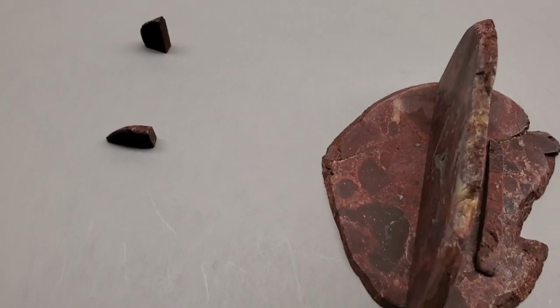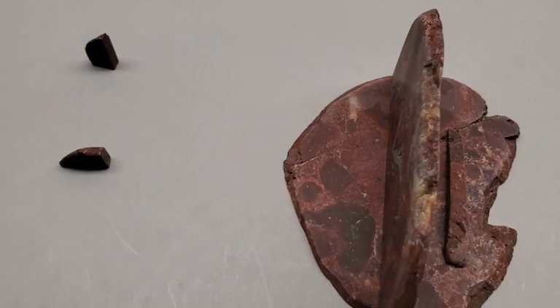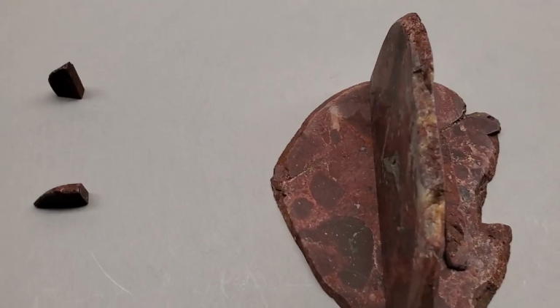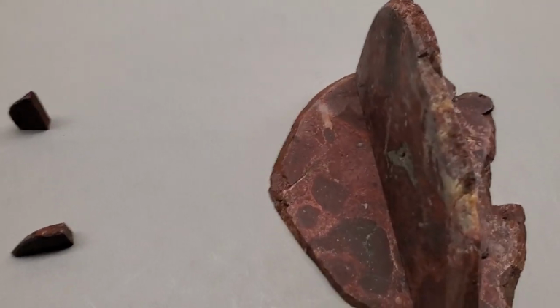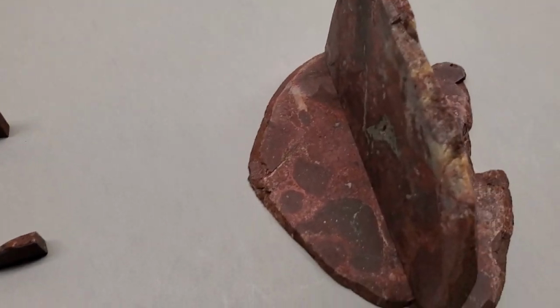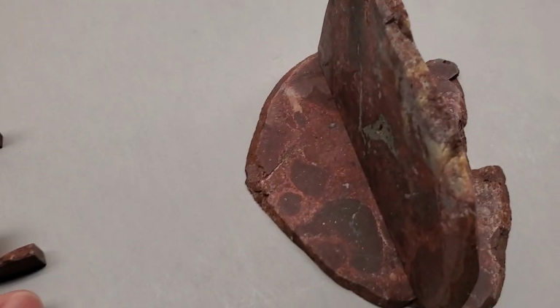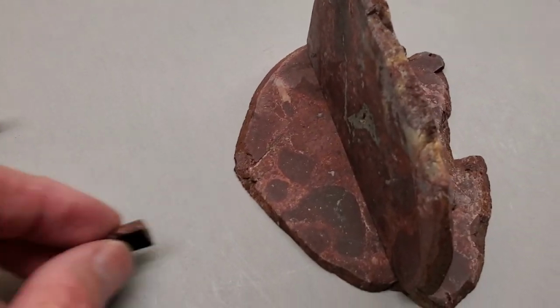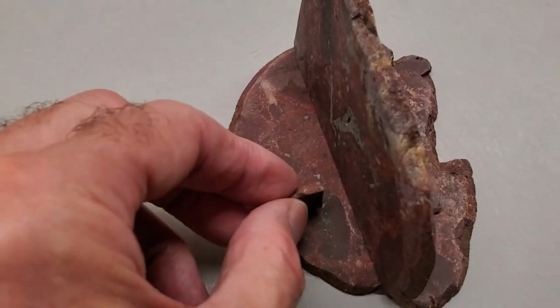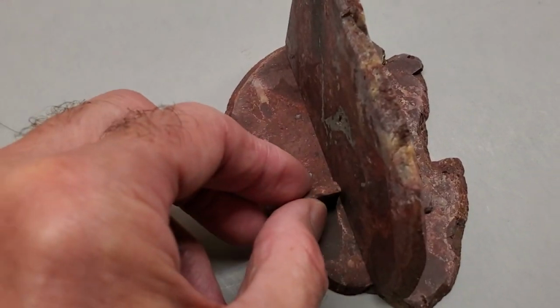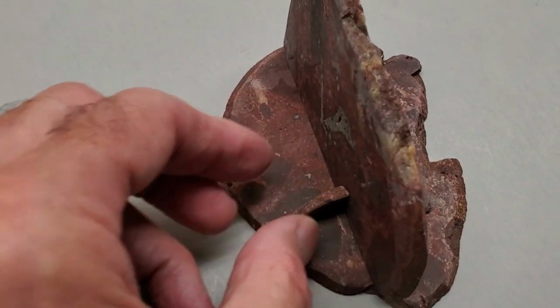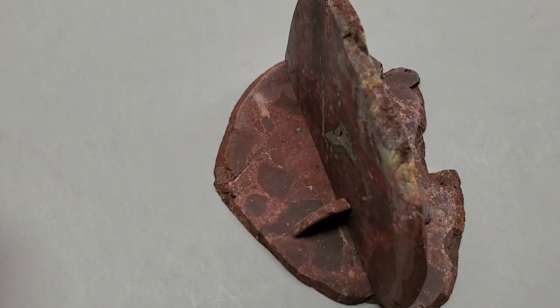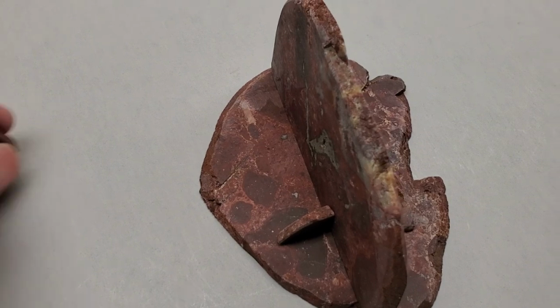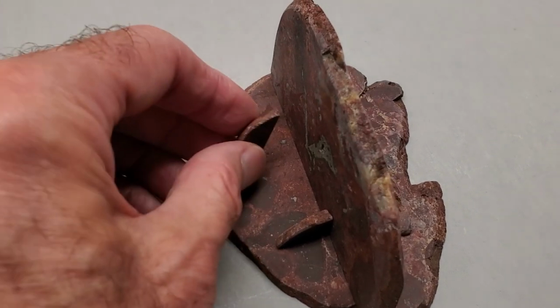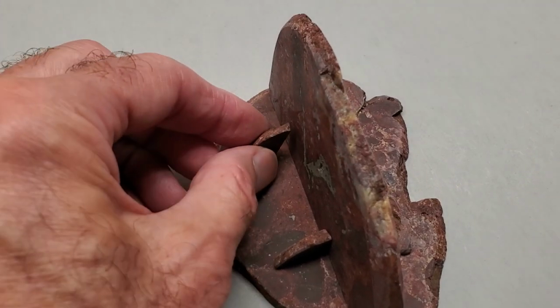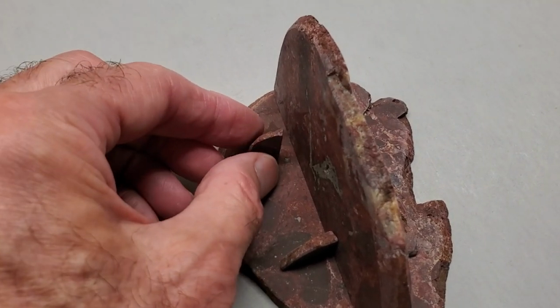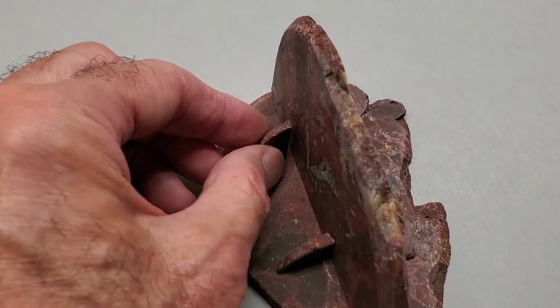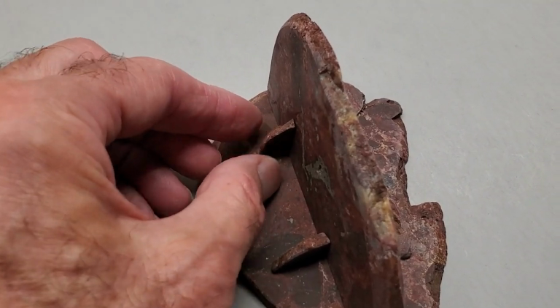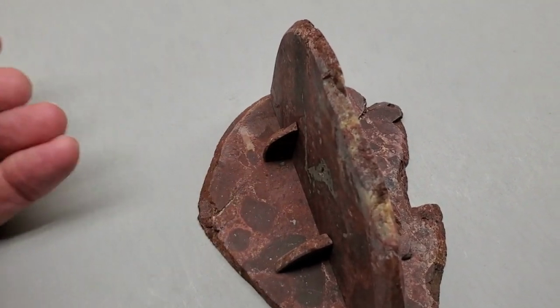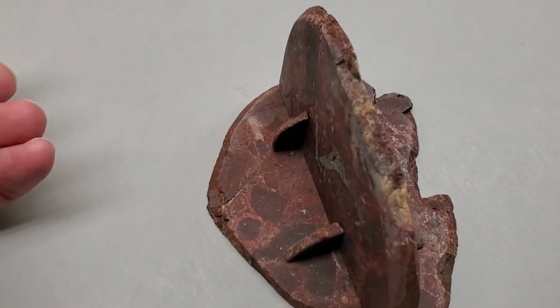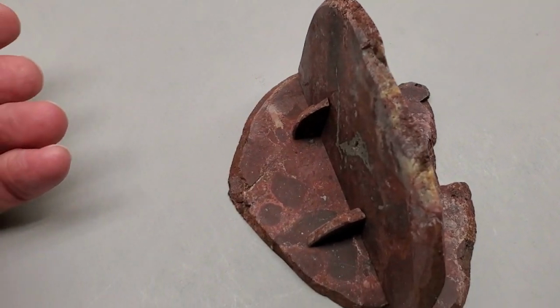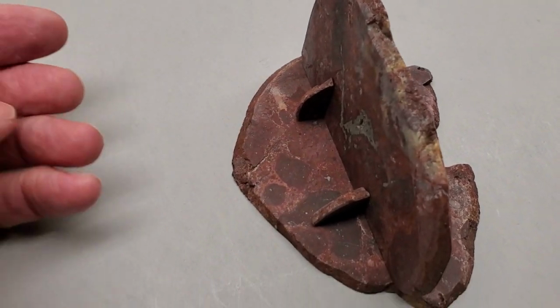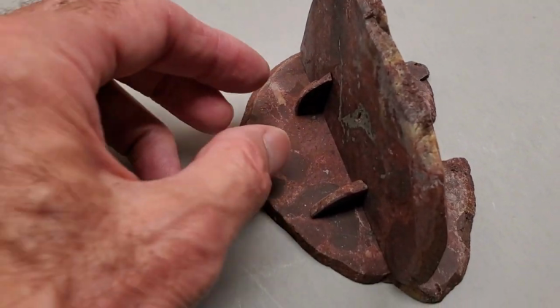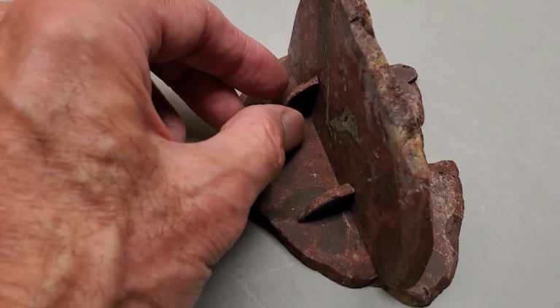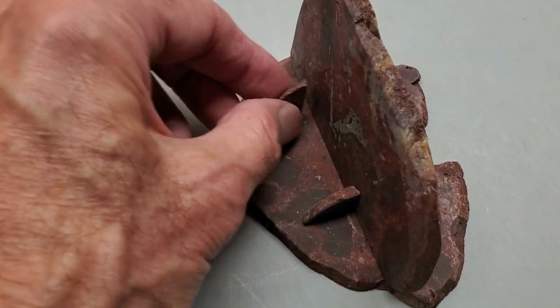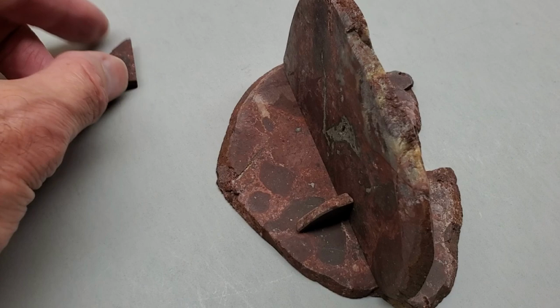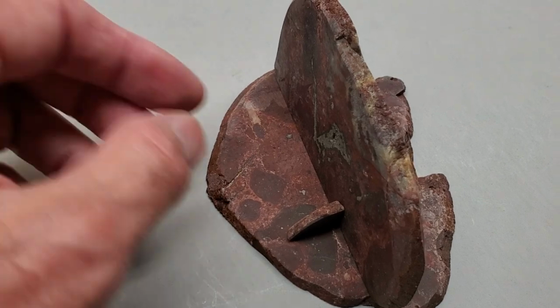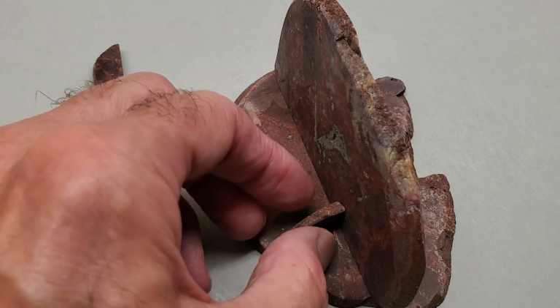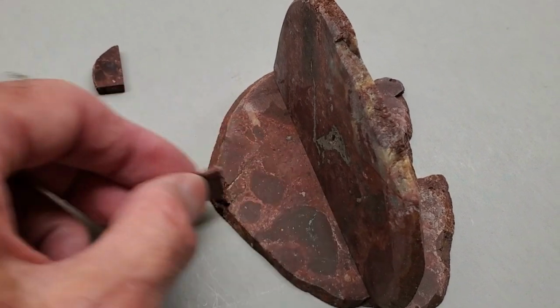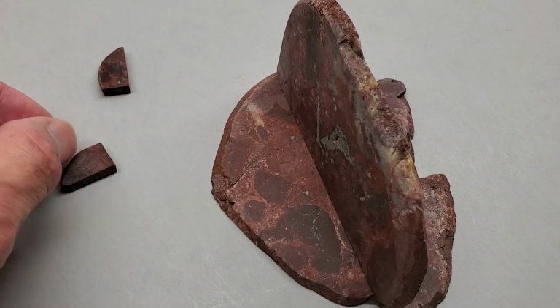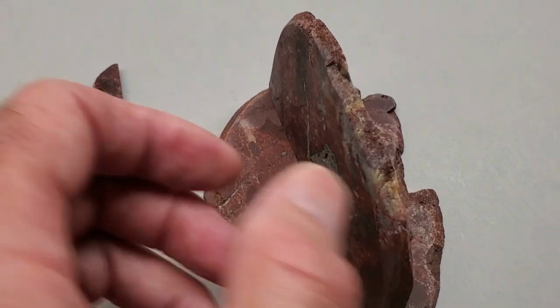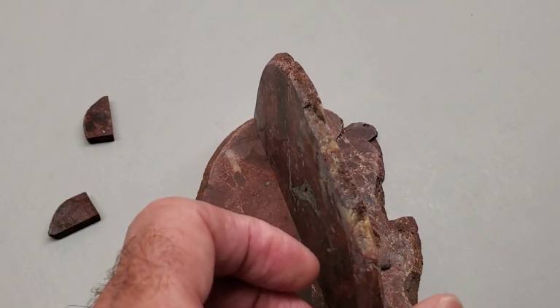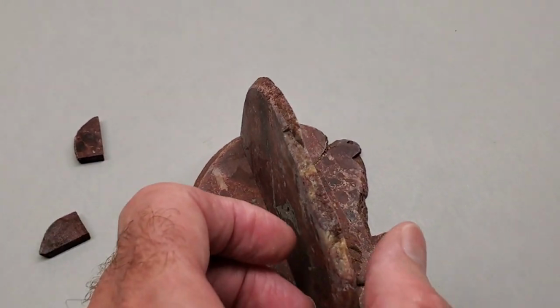Sometimes I come around to the back and I'll put a little custom cut braces on the back to kind of stabilize that vertical piece a little more.